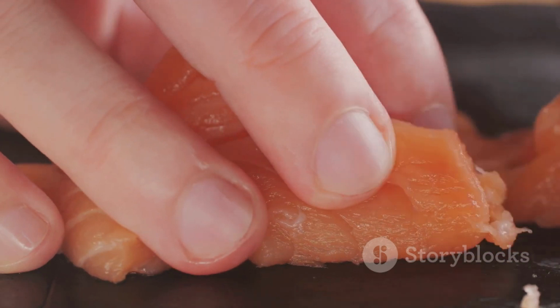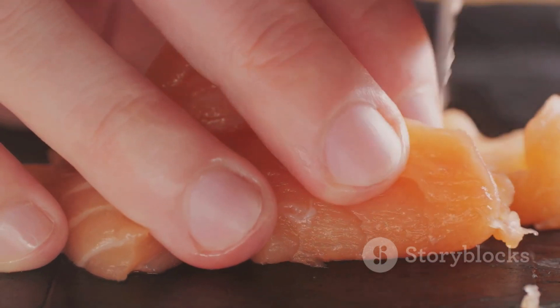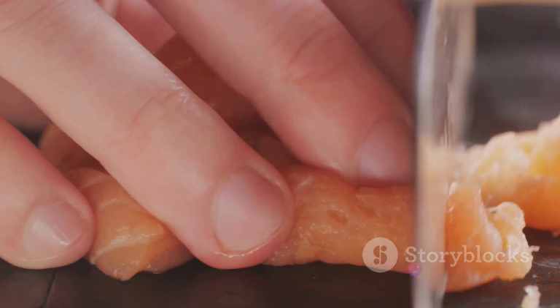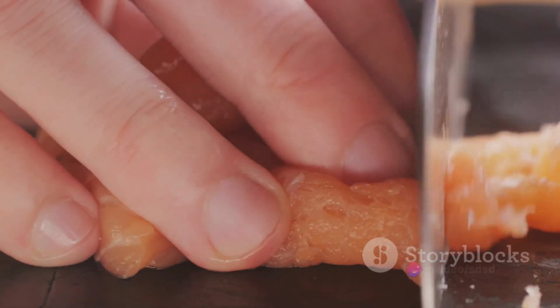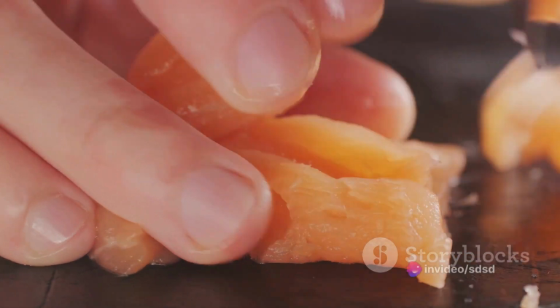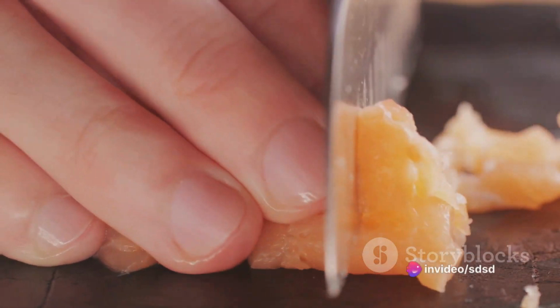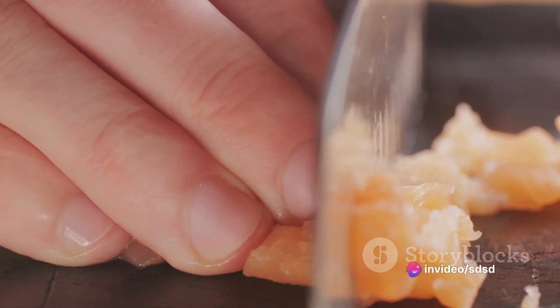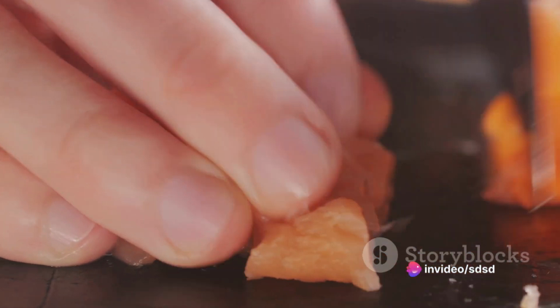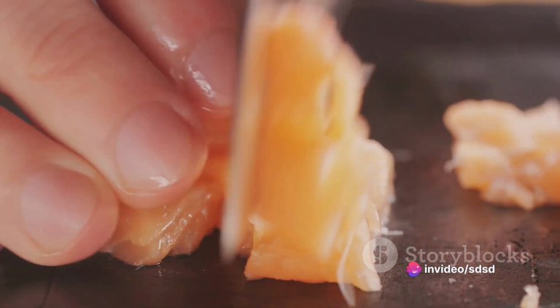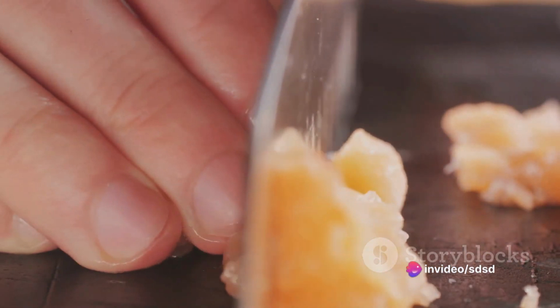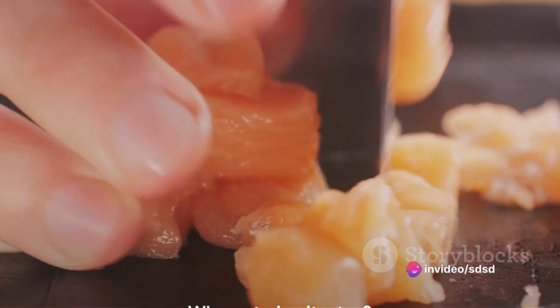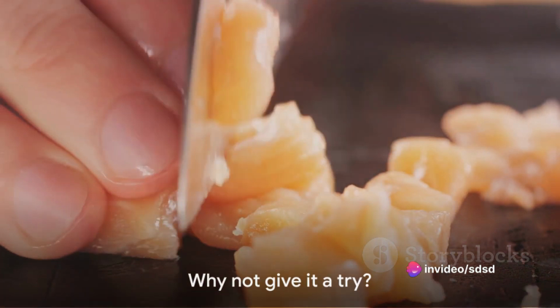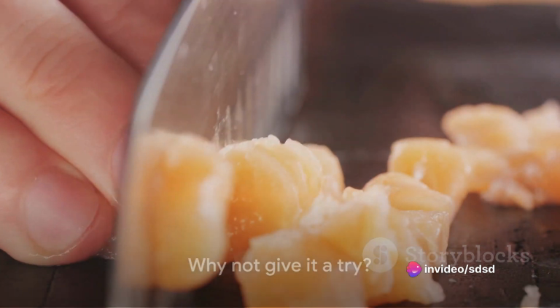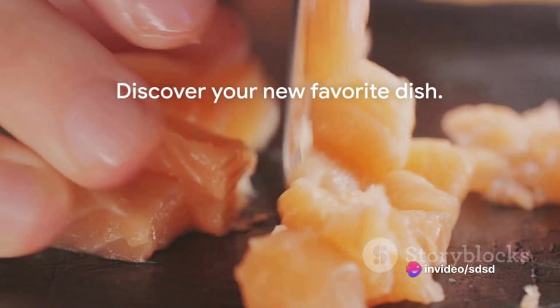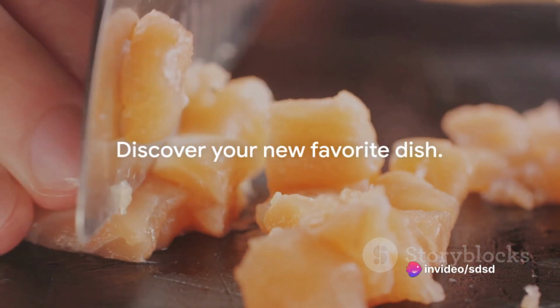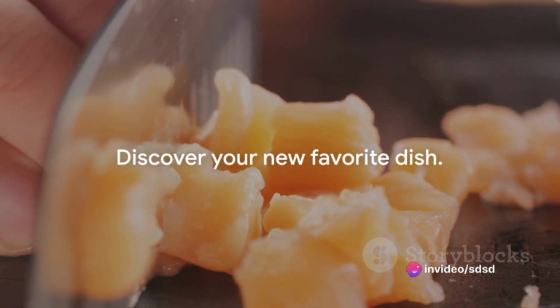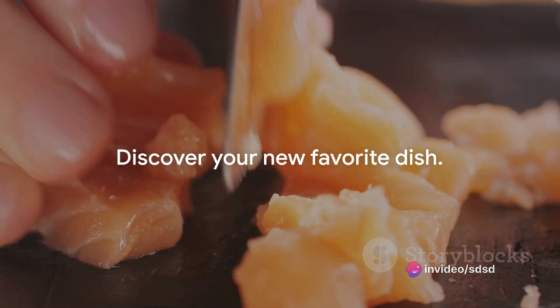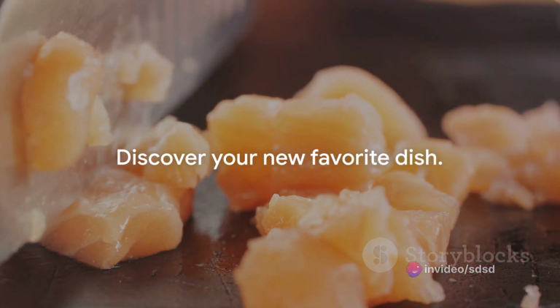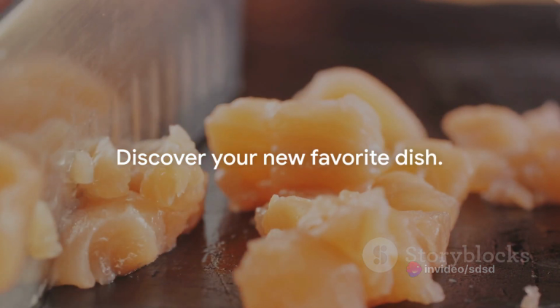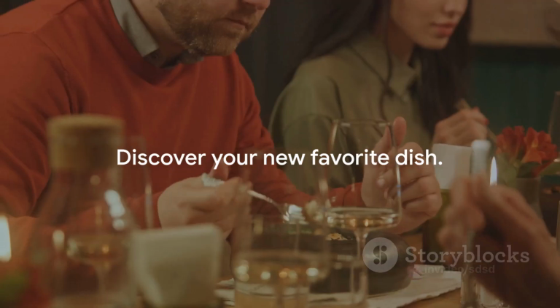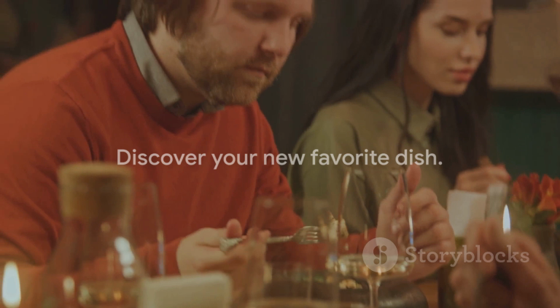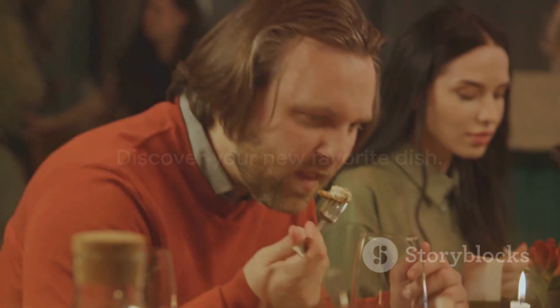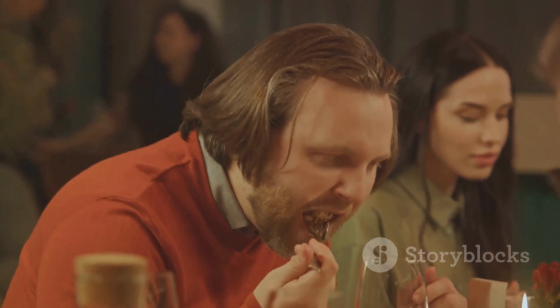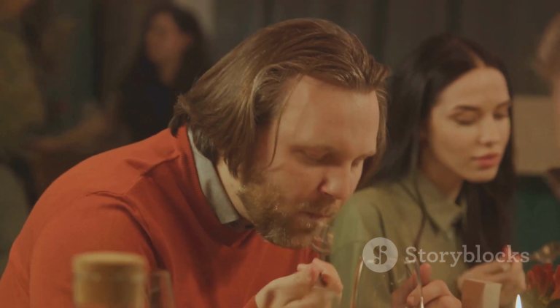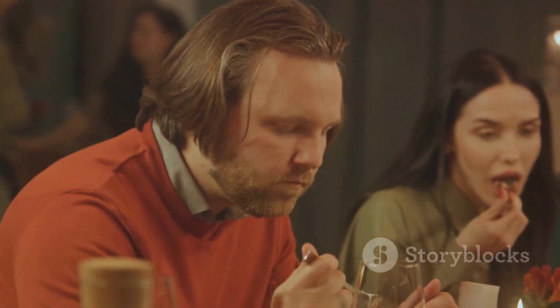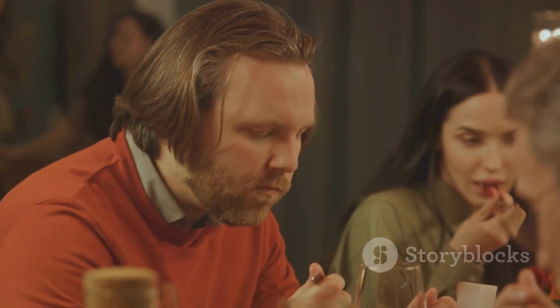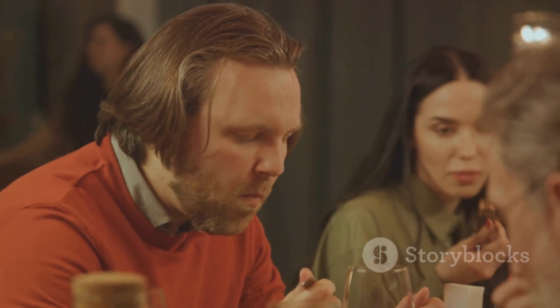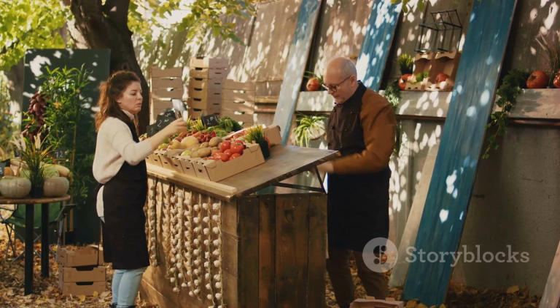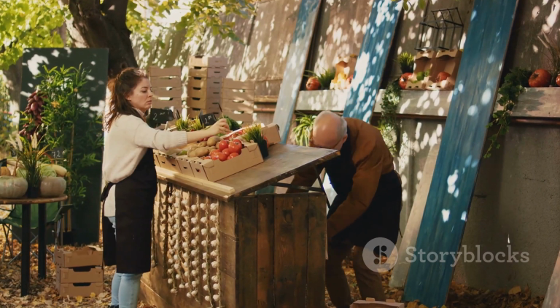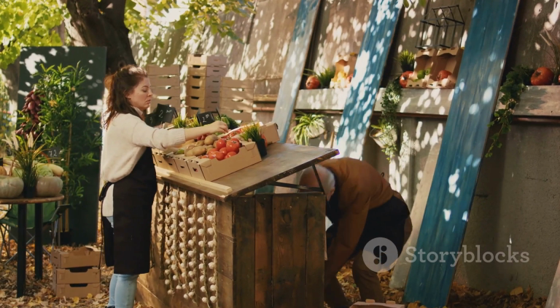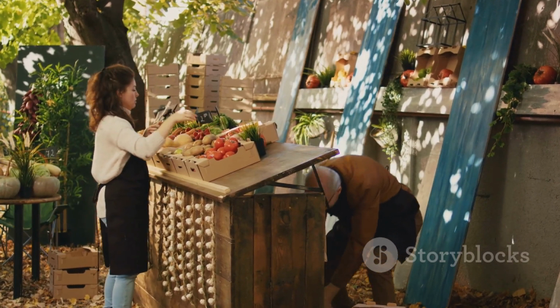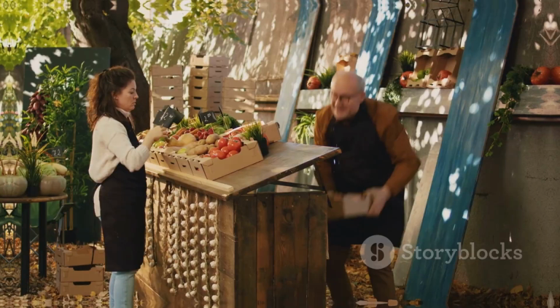It's a journey of flavours, textures, and aromas that culminate in a dish that's sure to impress. So why not give it a try? You might just discover your new favourite dish. After all, good food is all about exploration and enjoyment, and with this recipe, there's plenty of both.